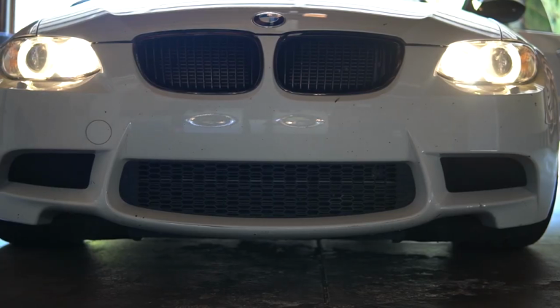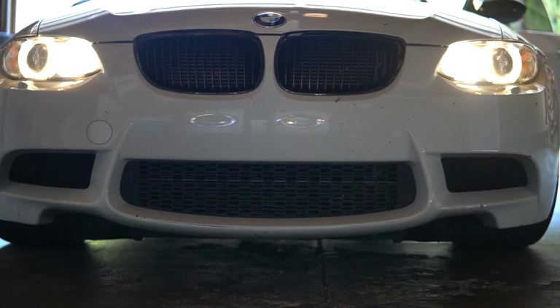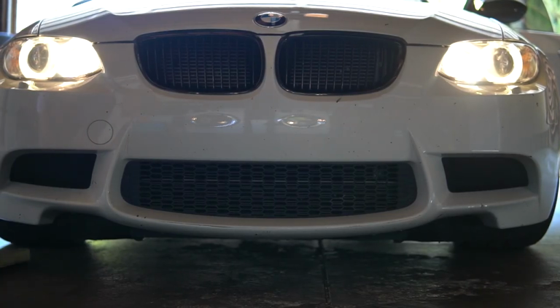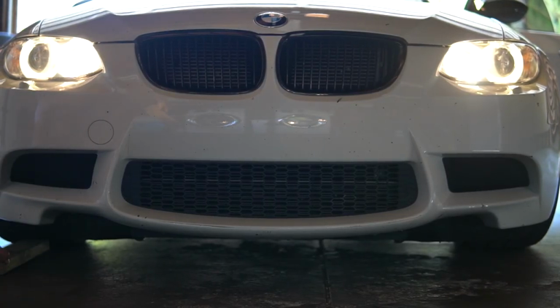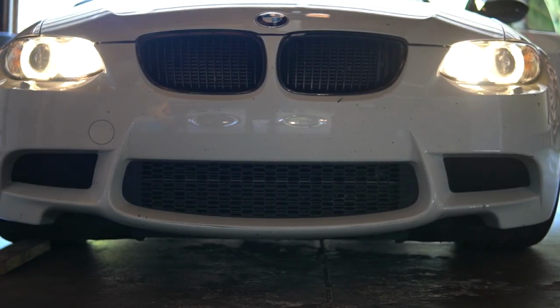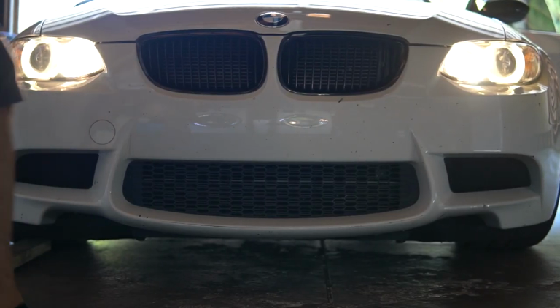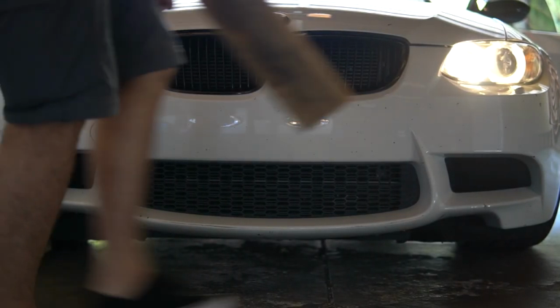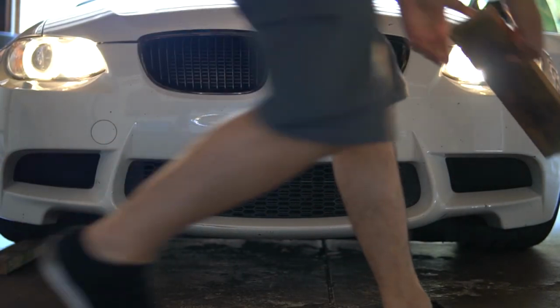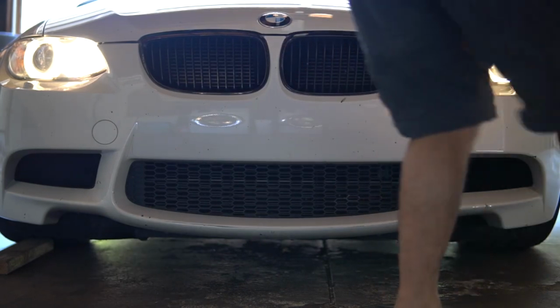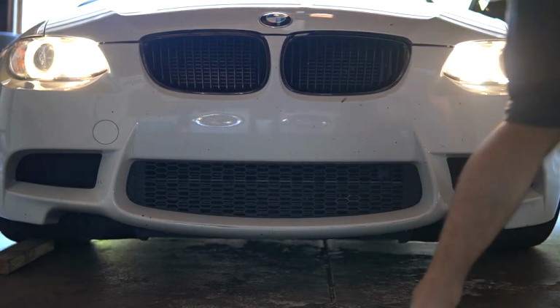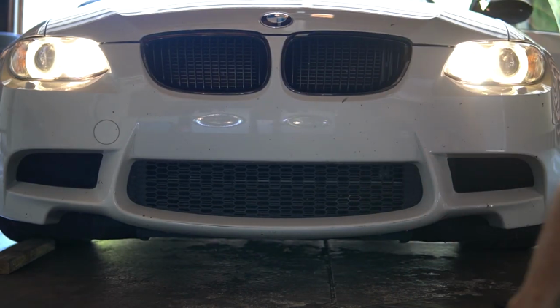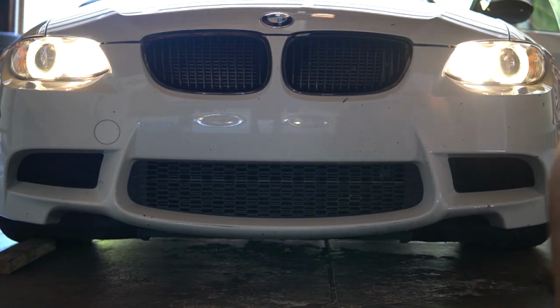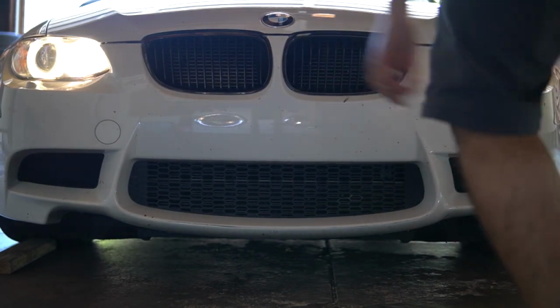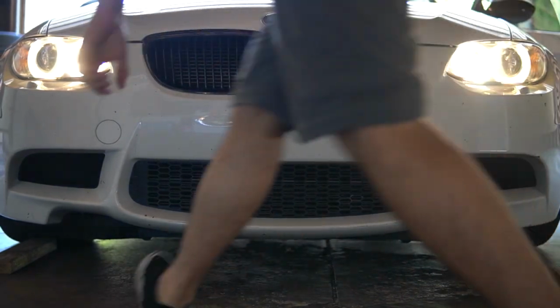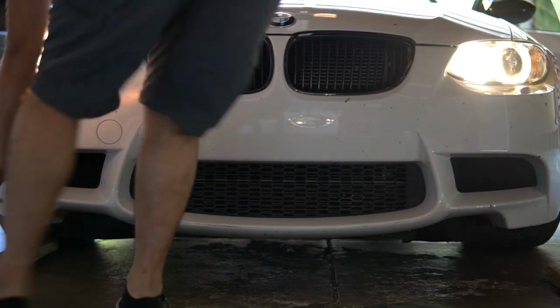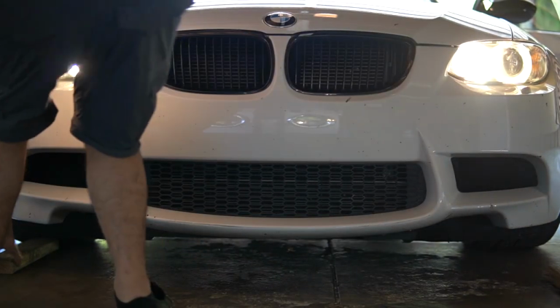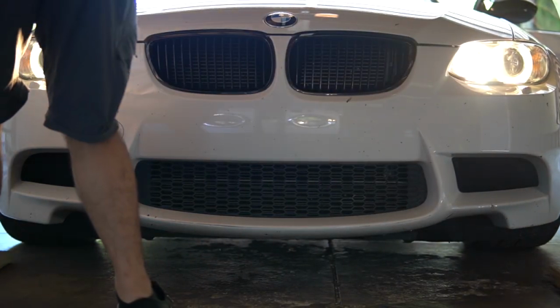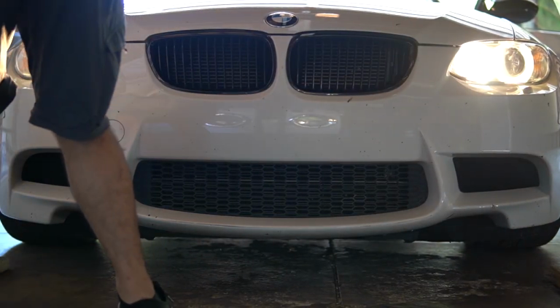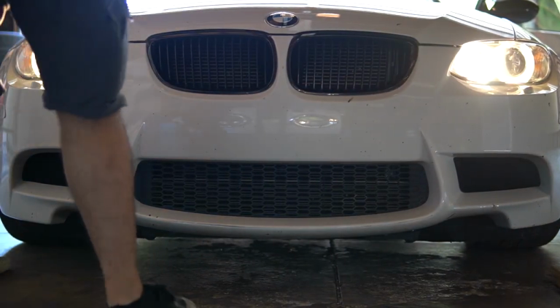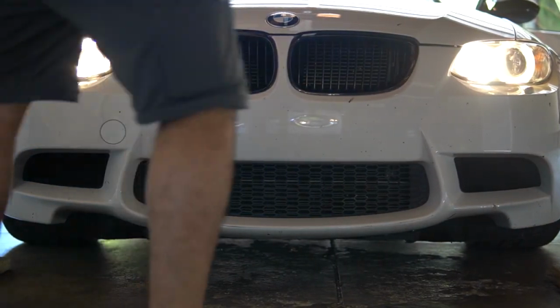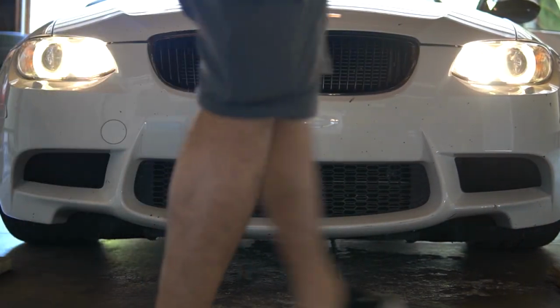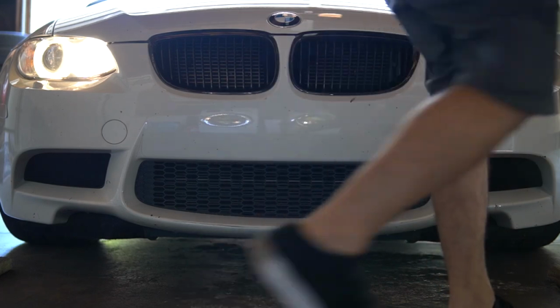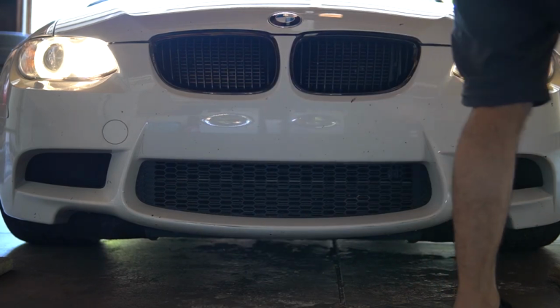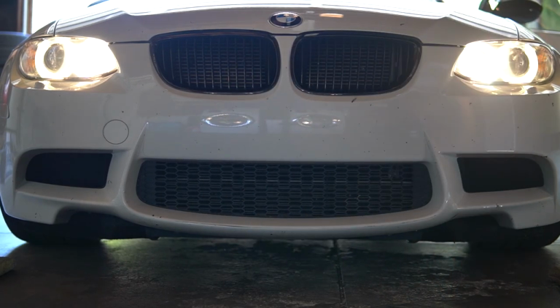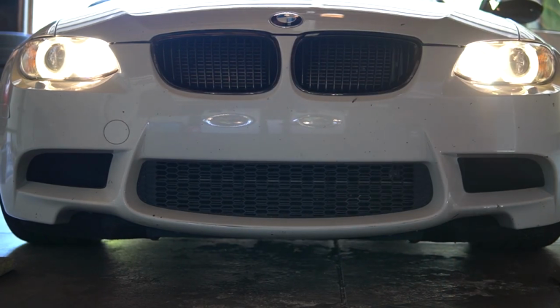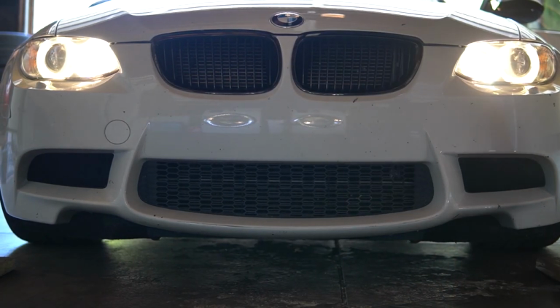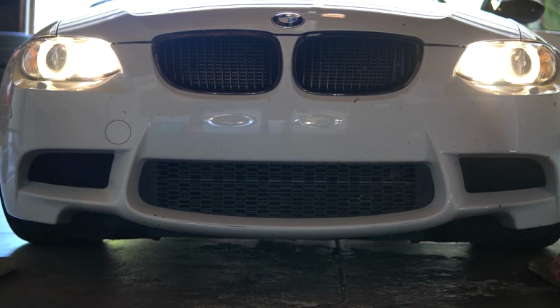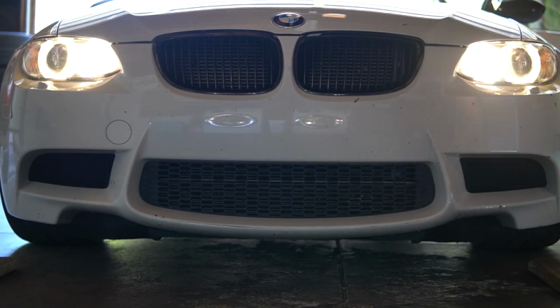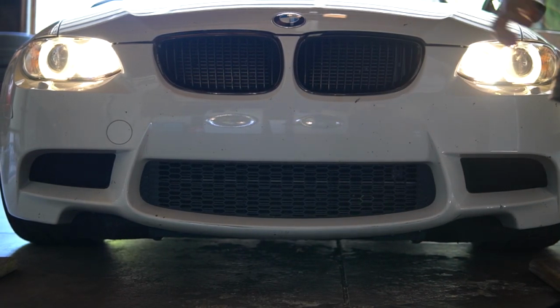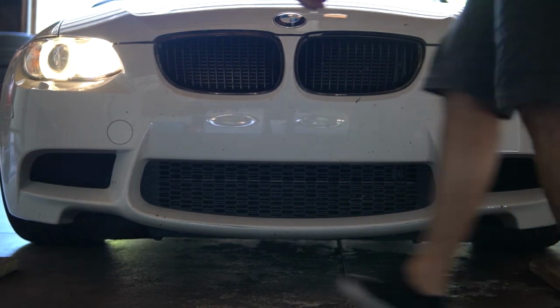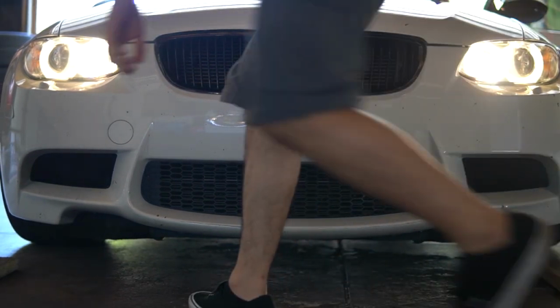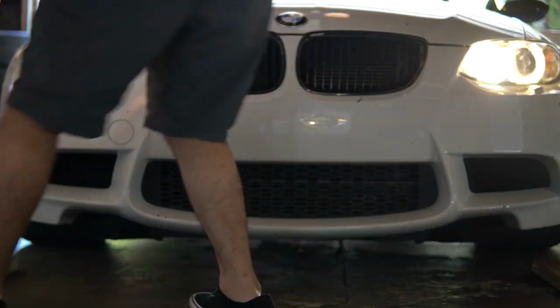Hey, what is up guys? Today I'm going to show you guys how to lift your BMW and get onto four jack stands. This method applies to all BMWs as well as lowered cars in general, but I'm using an E92 M3 as an example here.